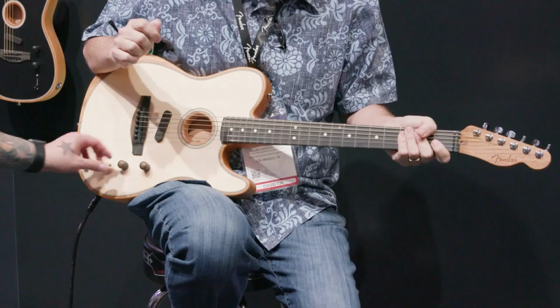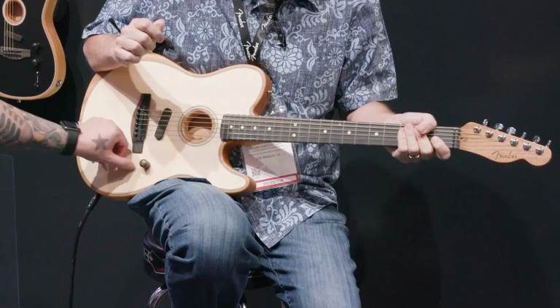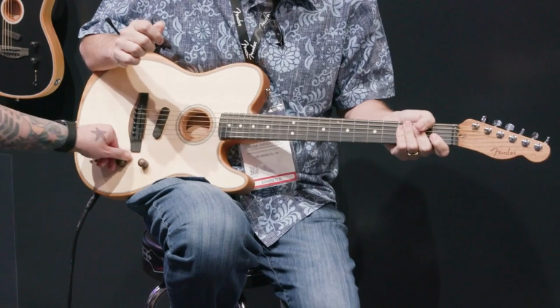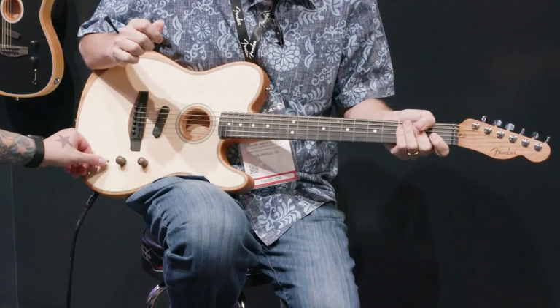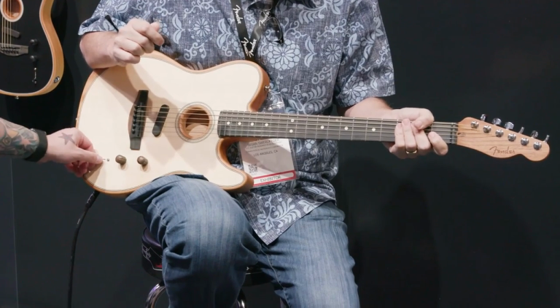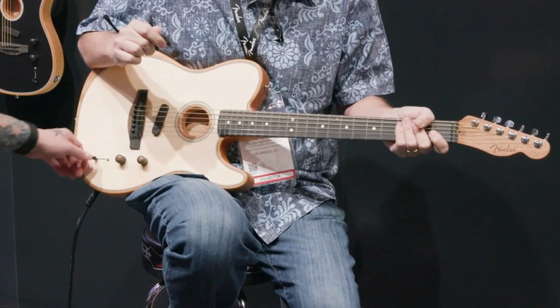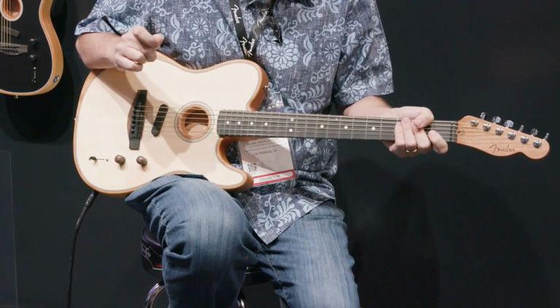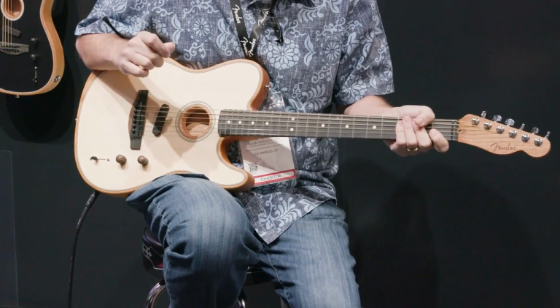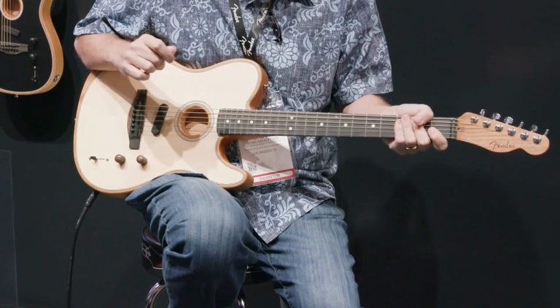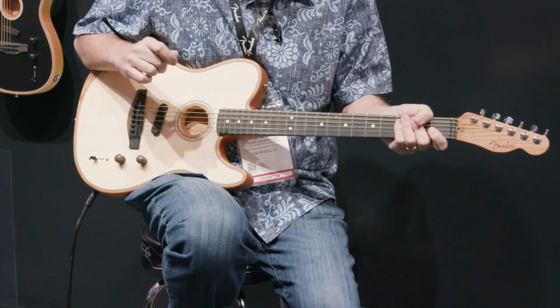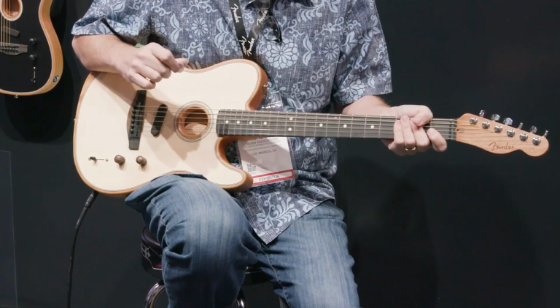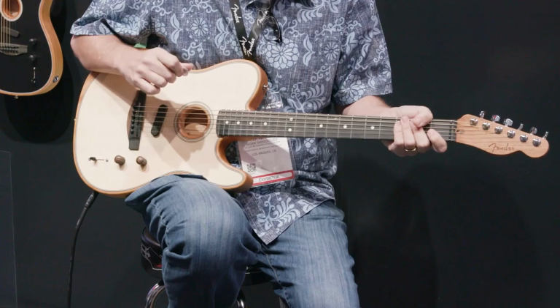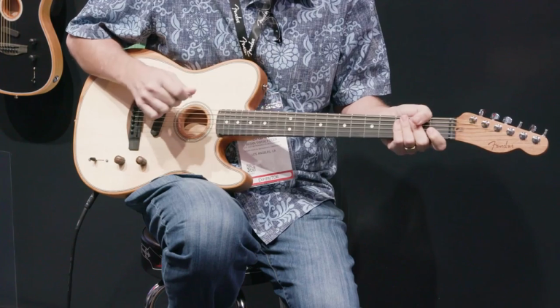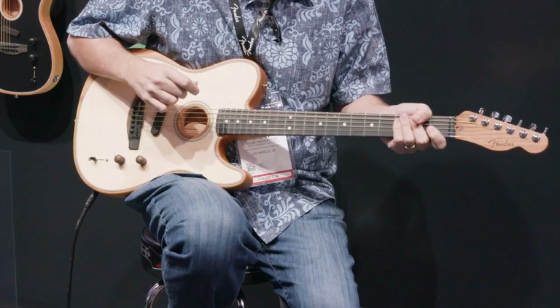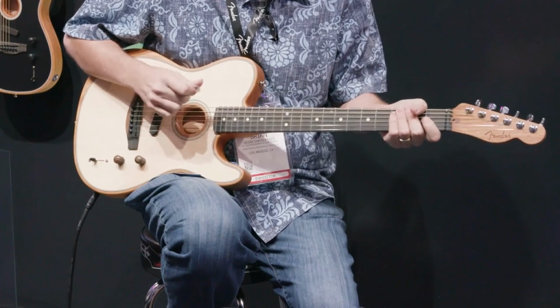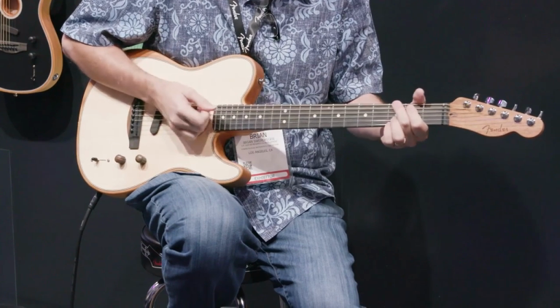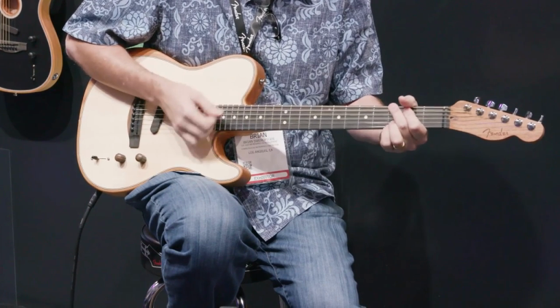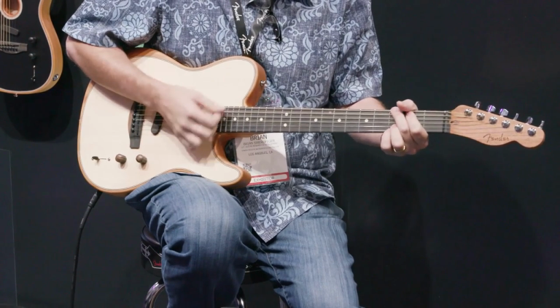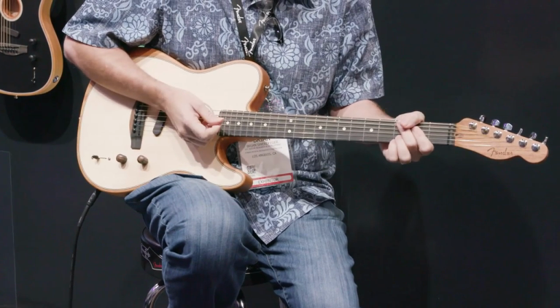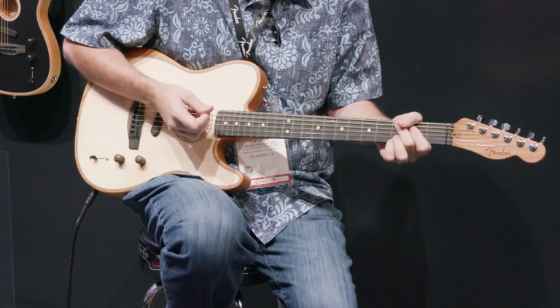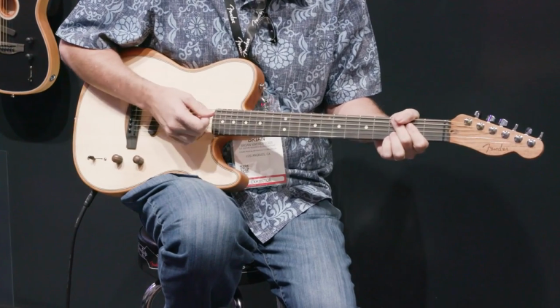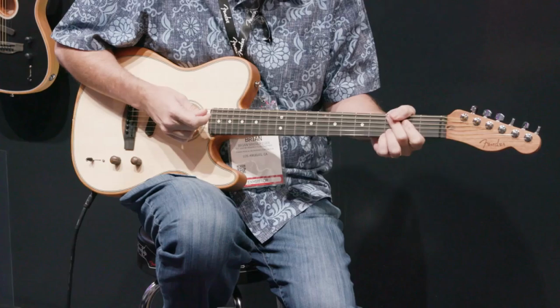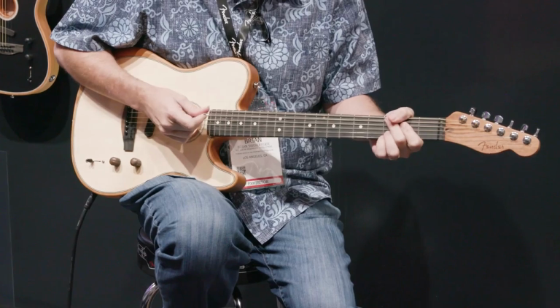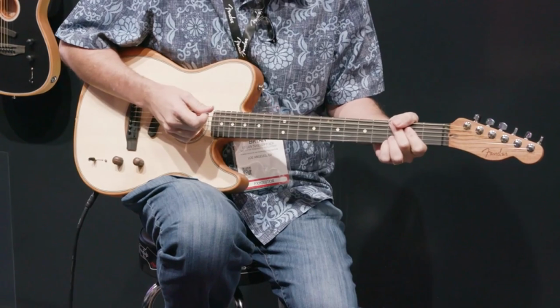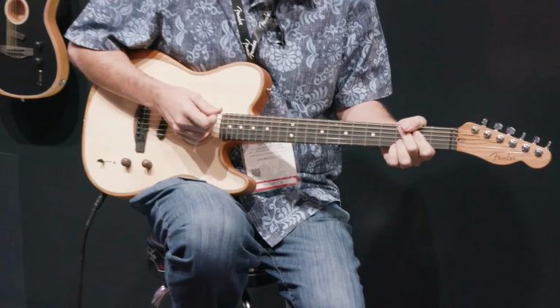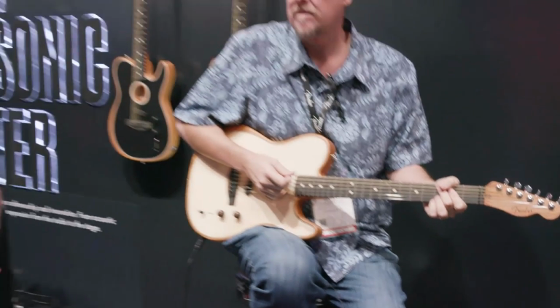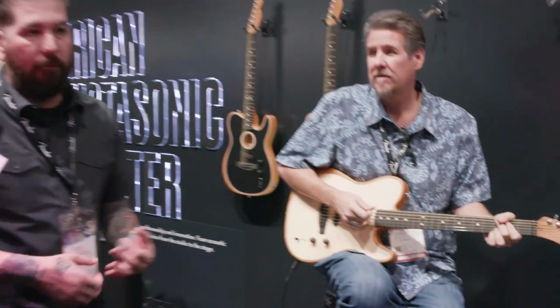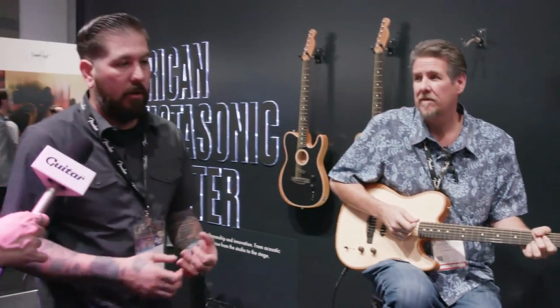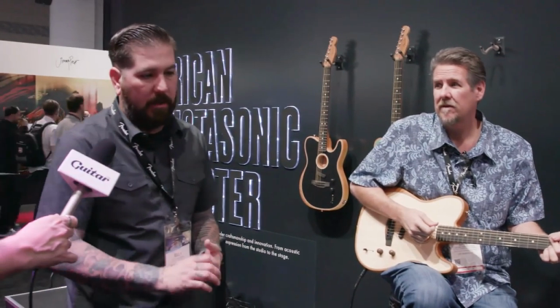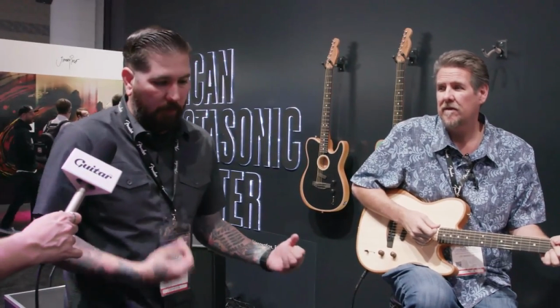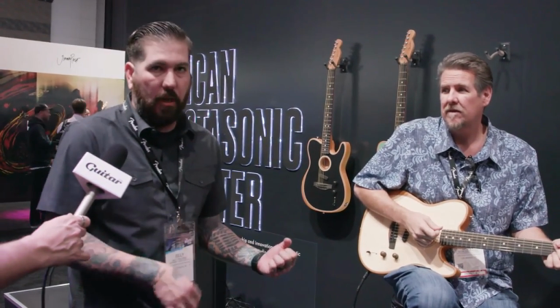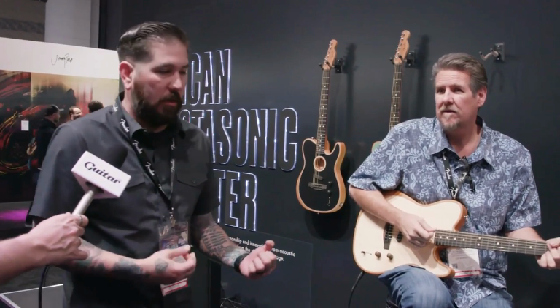When we move back over into position 2, we're going to start off with a mic'd up dreadnought — more of an Americana style. Instead of an acoustic-electric, think singer-songwriter sitting in front of a mic'd up version of their guitar.